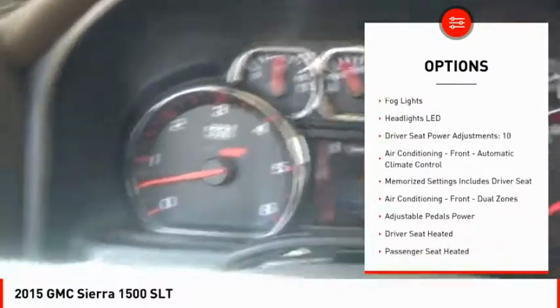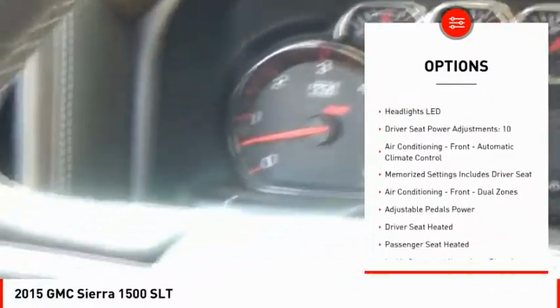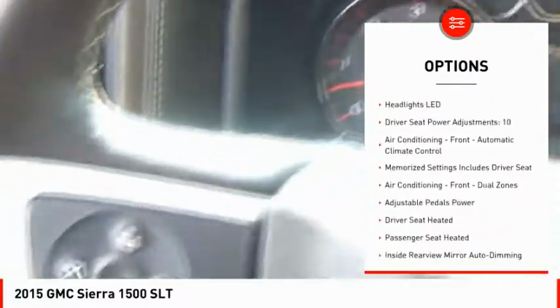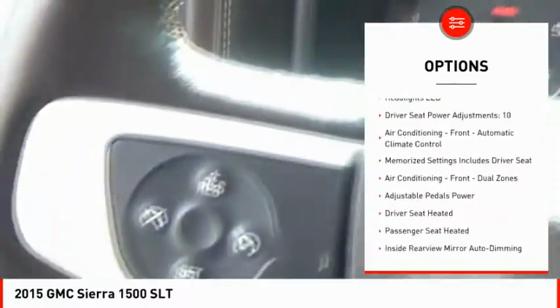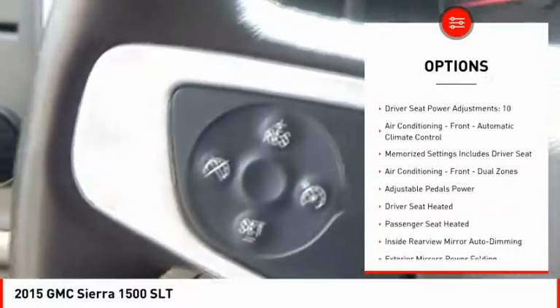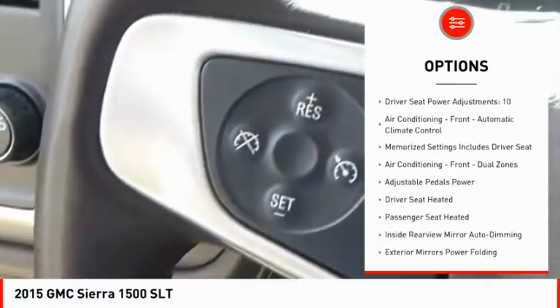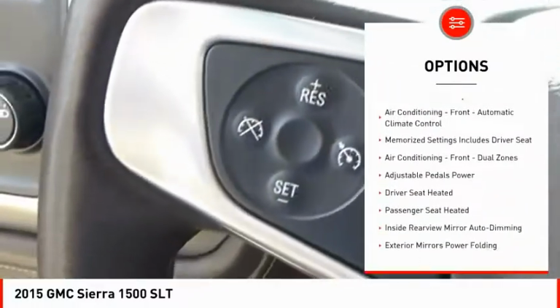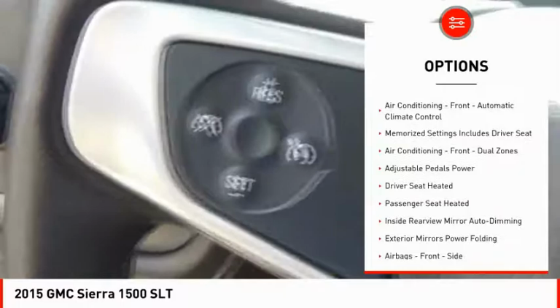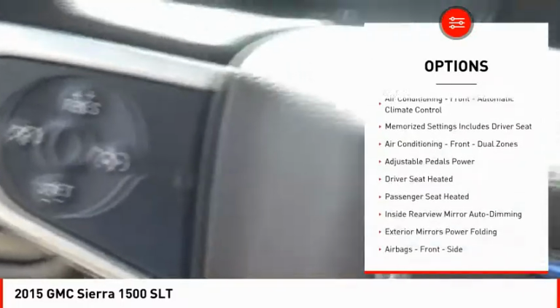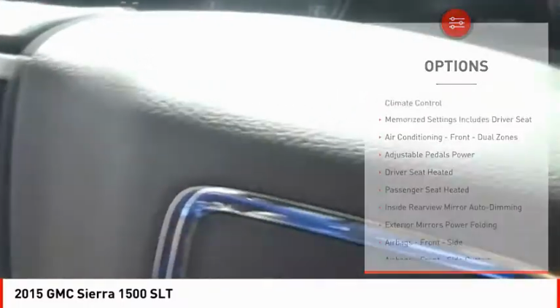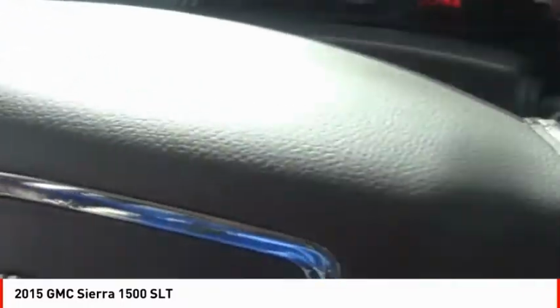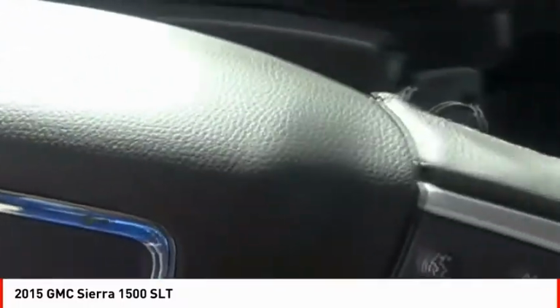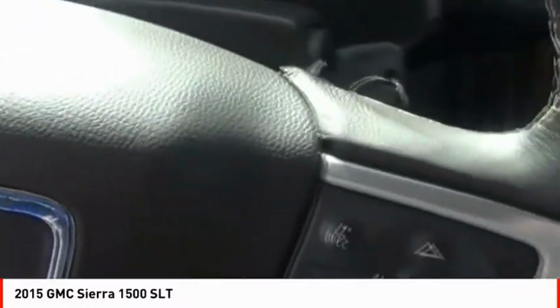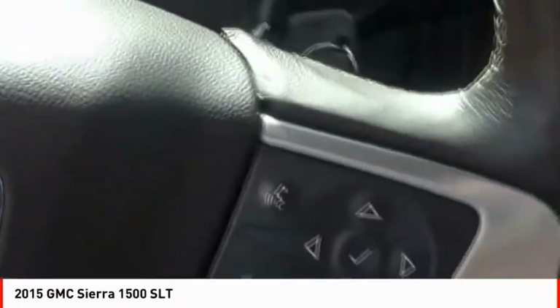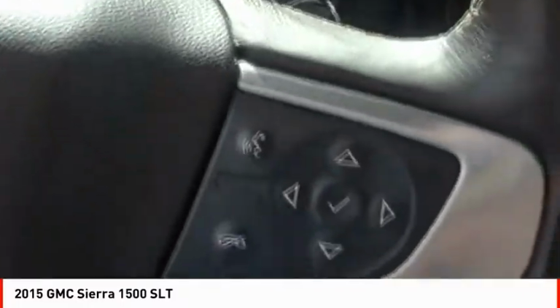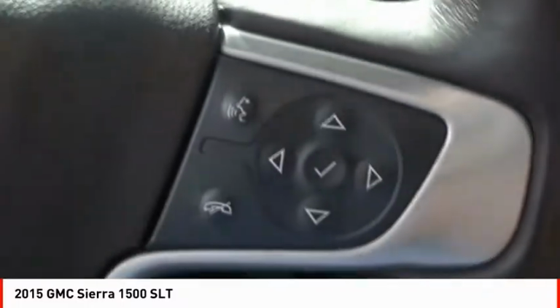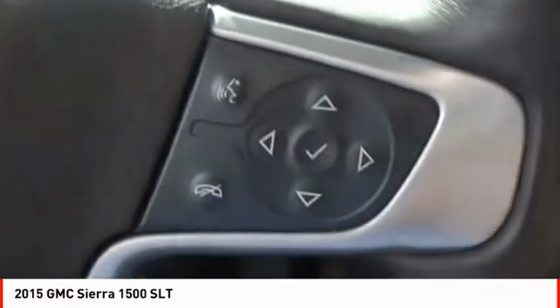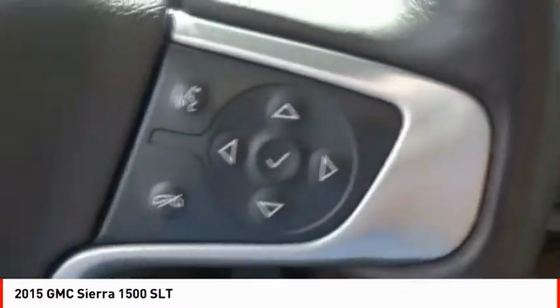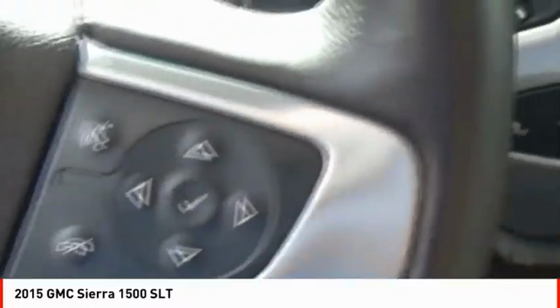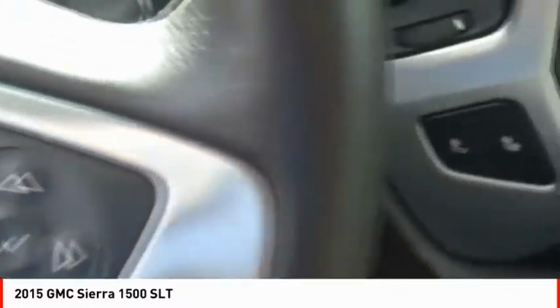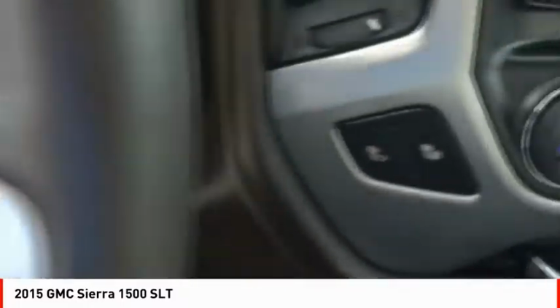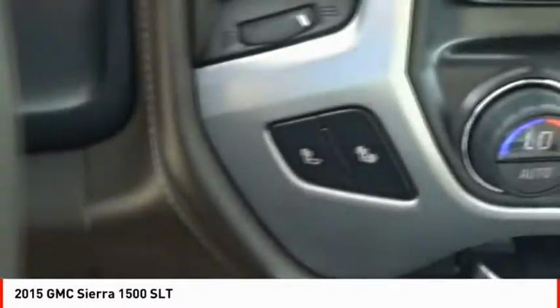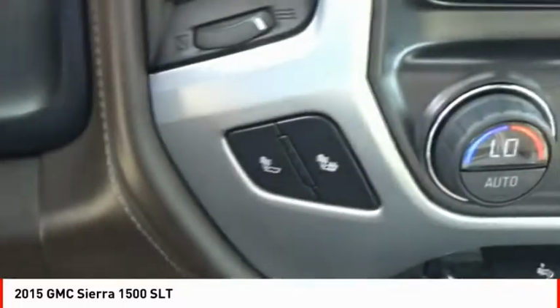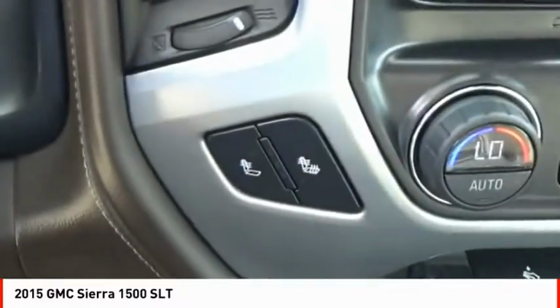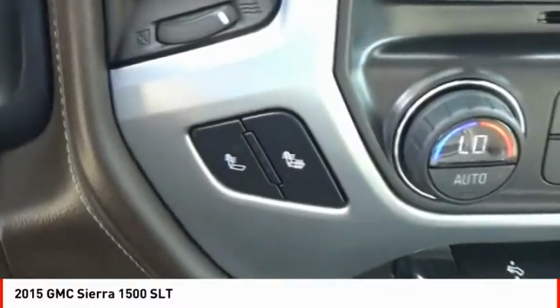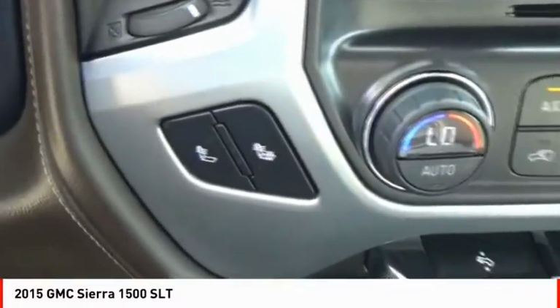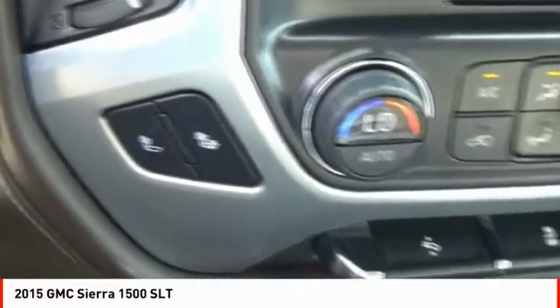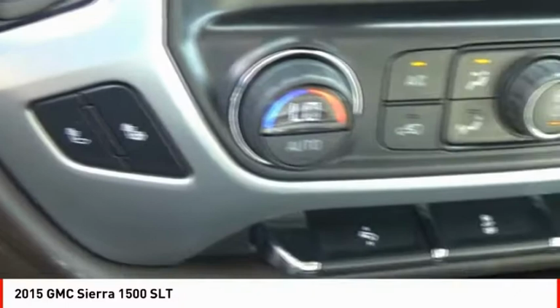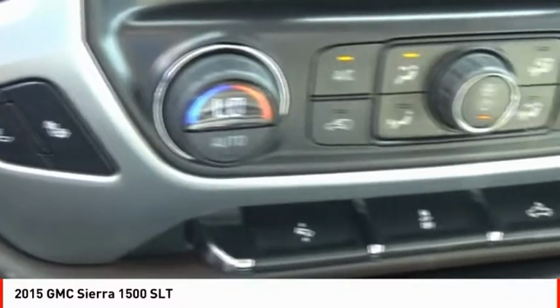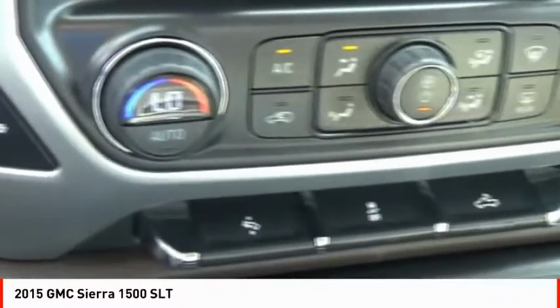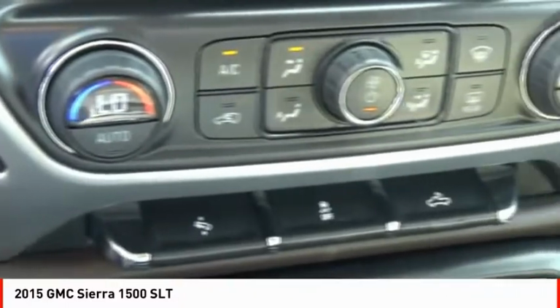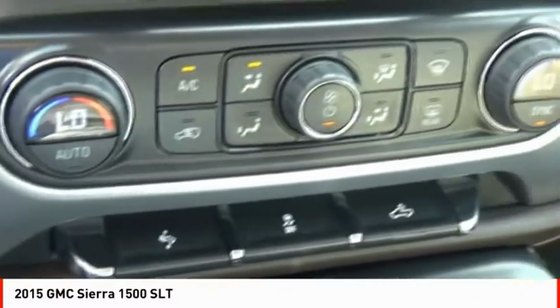Roll stability control, auxiliary transmission fluid cooler, daytime running lights, remote engine start, rear step bumper, fog lights.